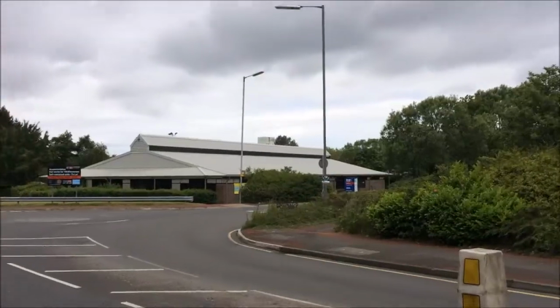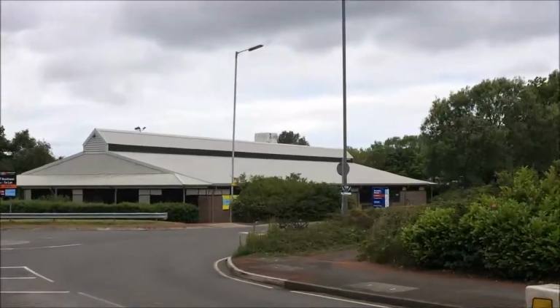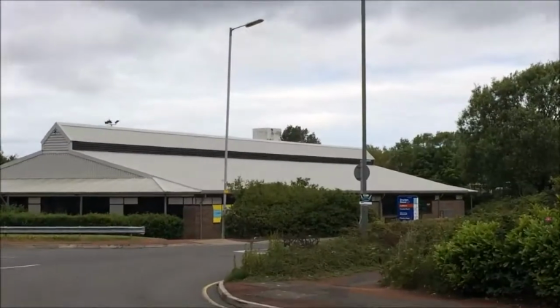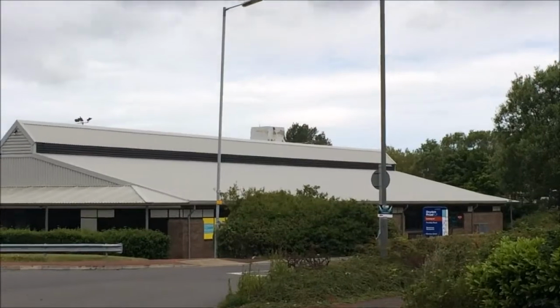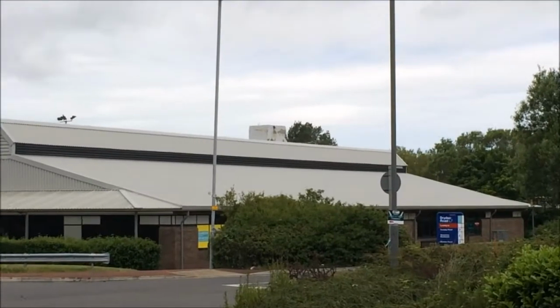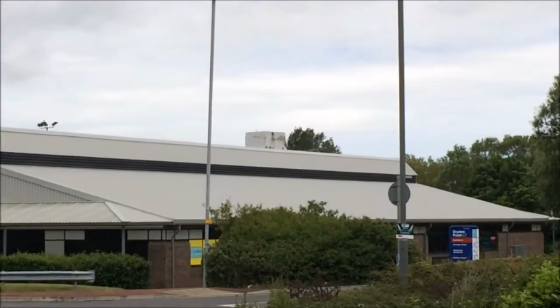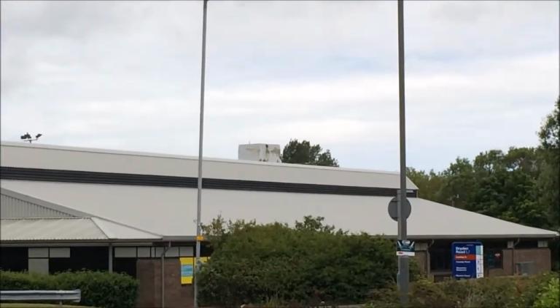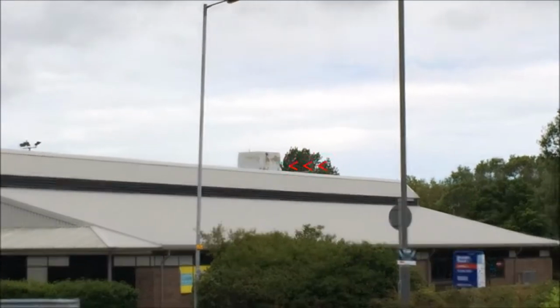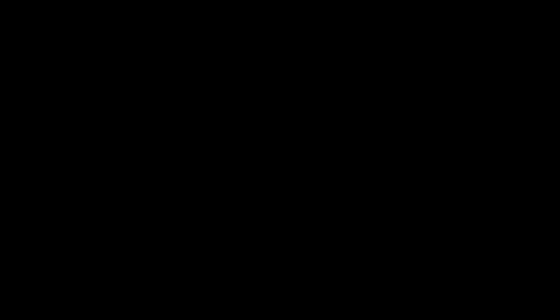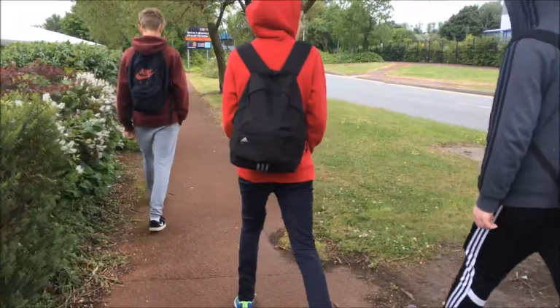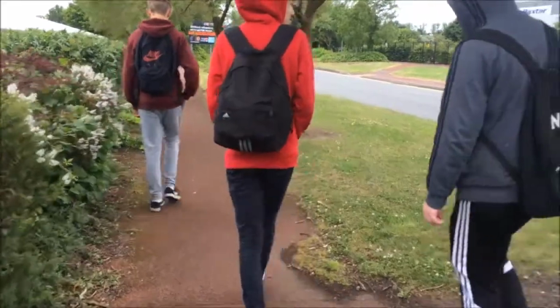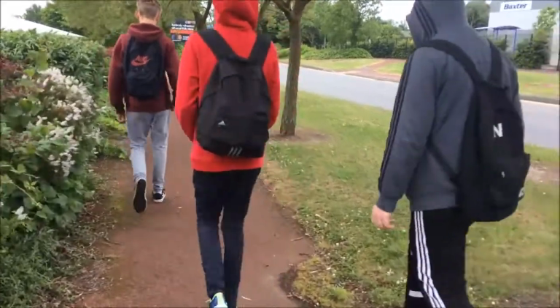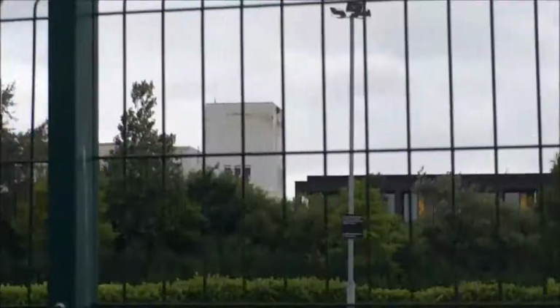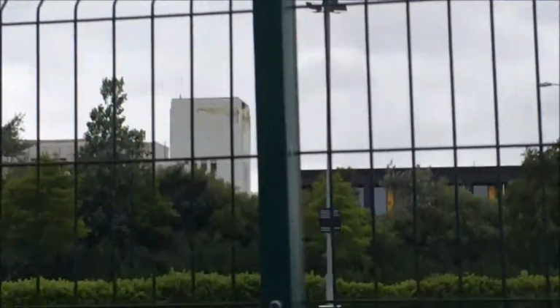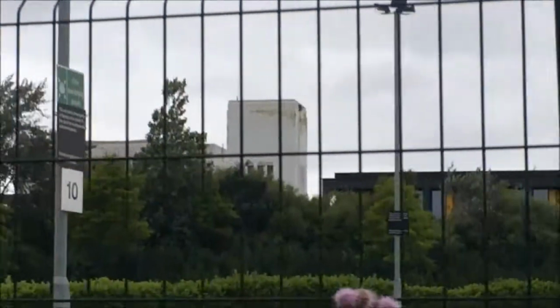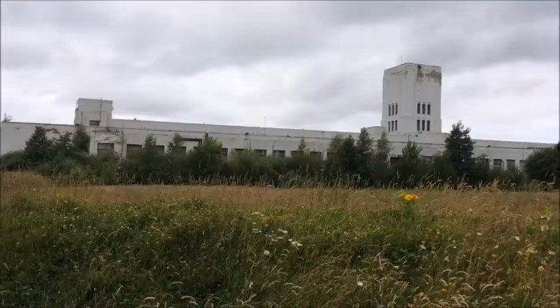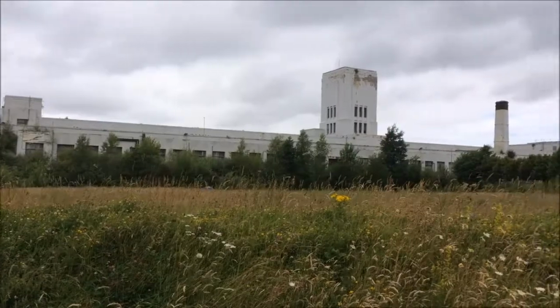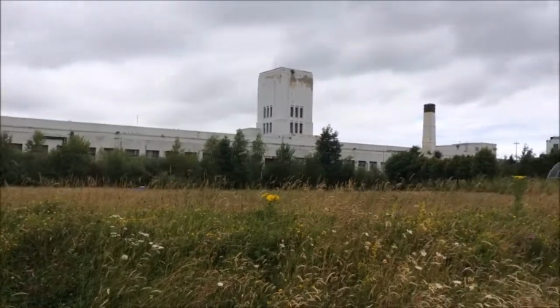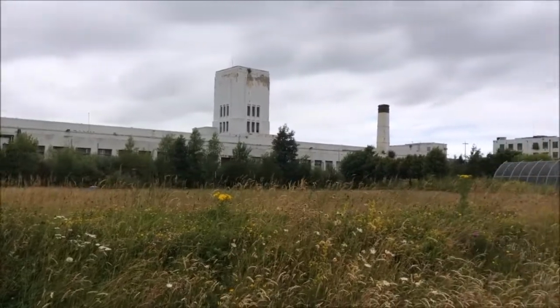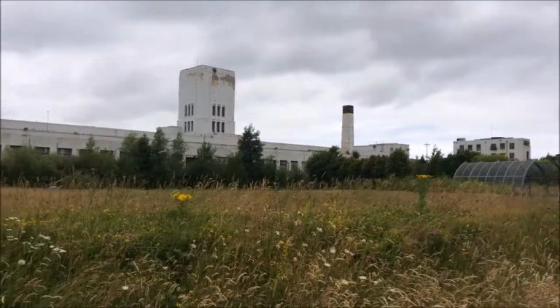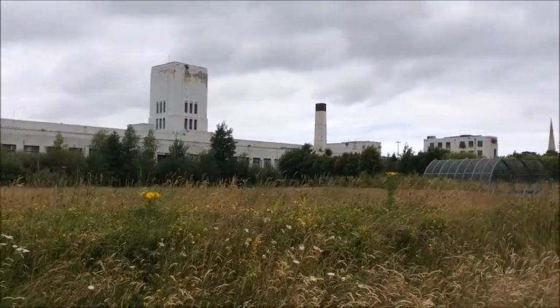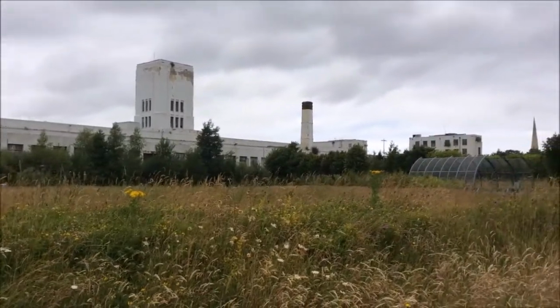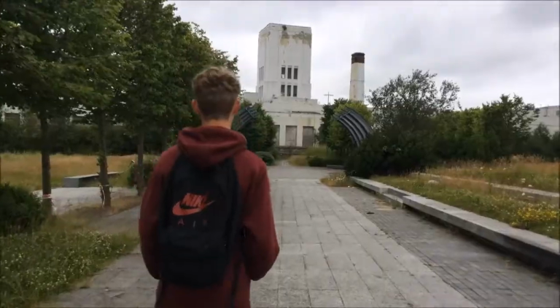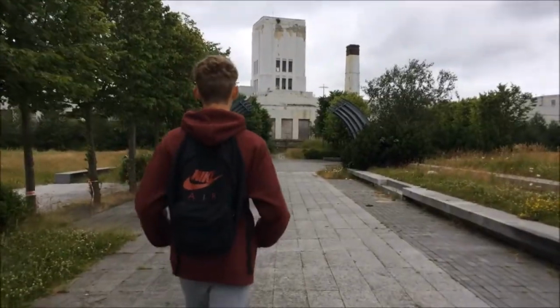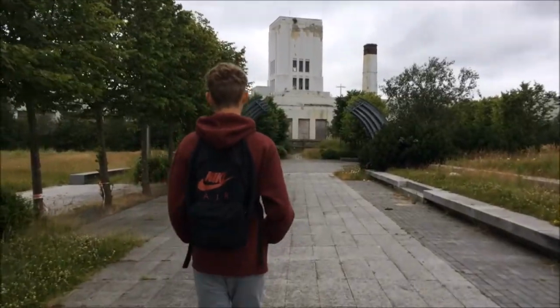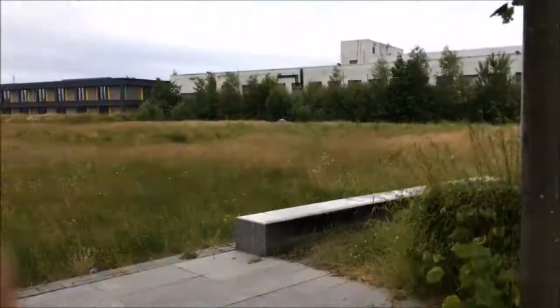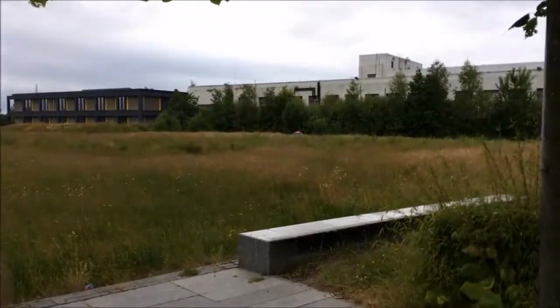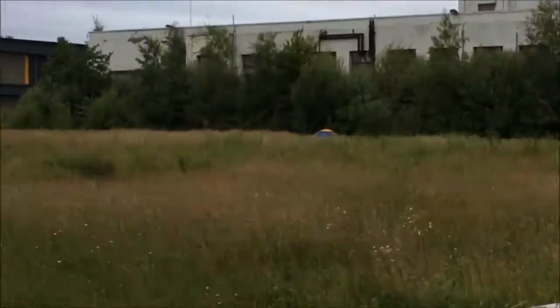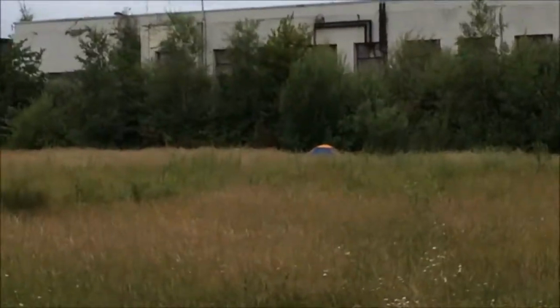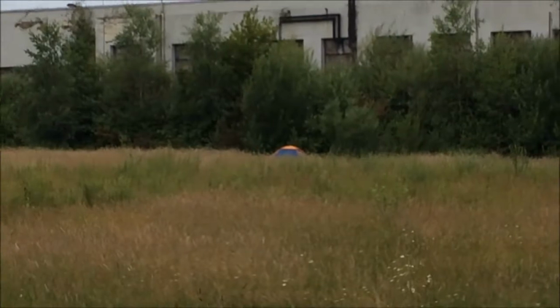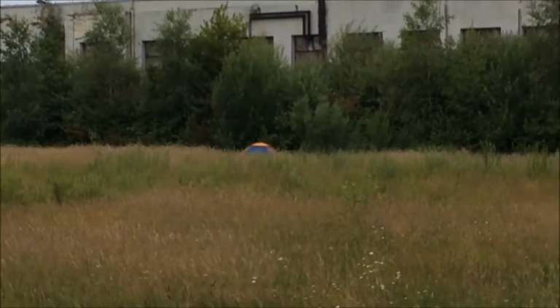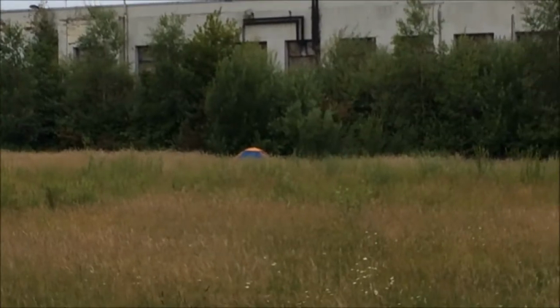You can just see it just over the top of that building there. Jesus Christ, it's huge. I'm seeing a tent there which is a bit dodgy.